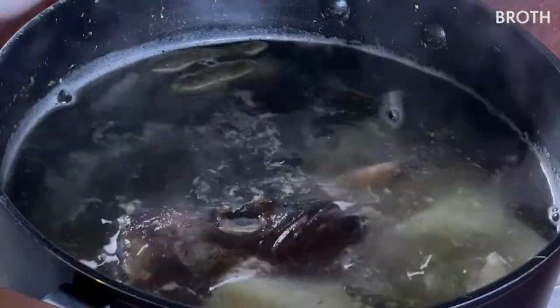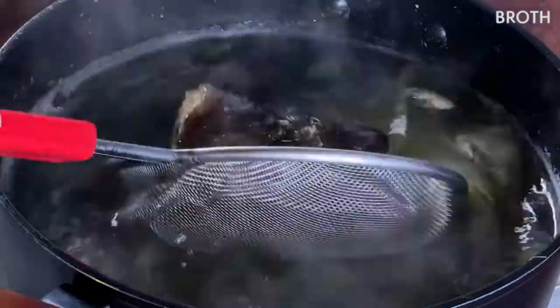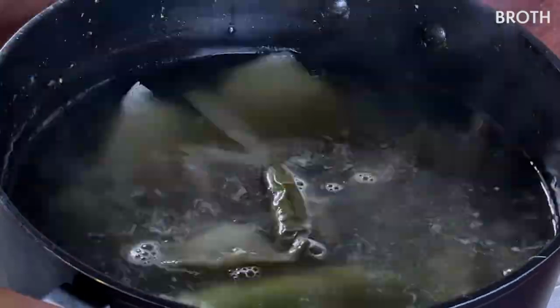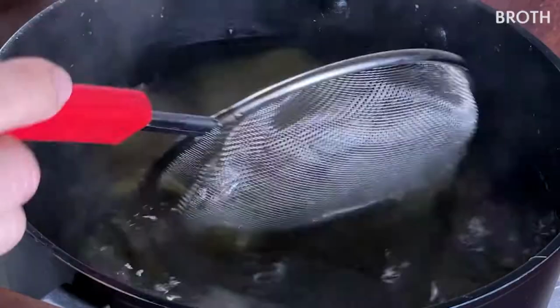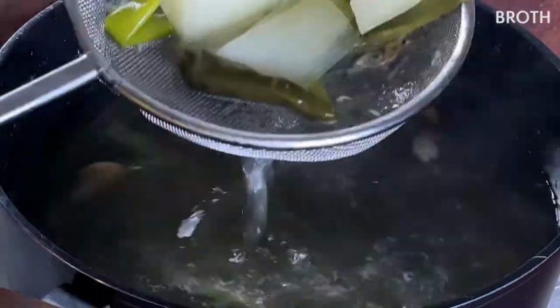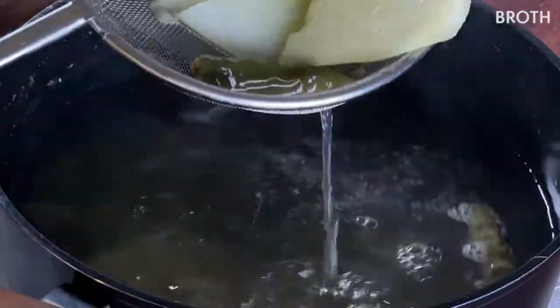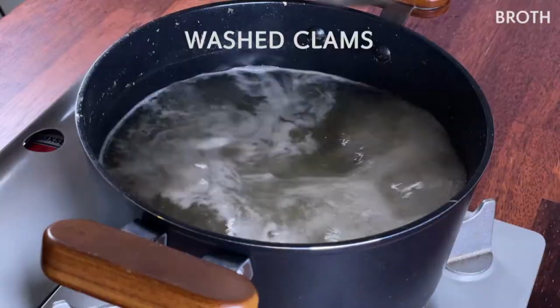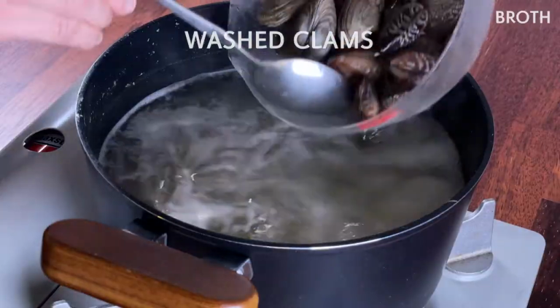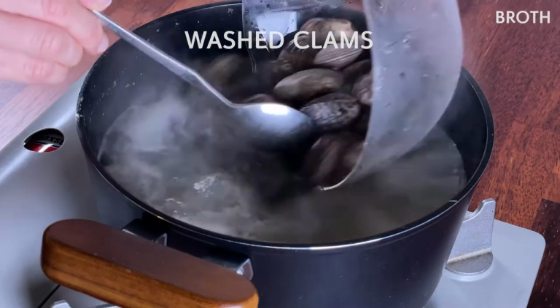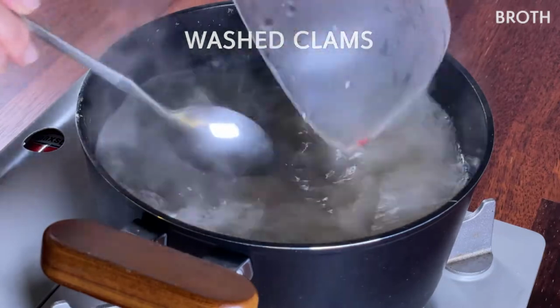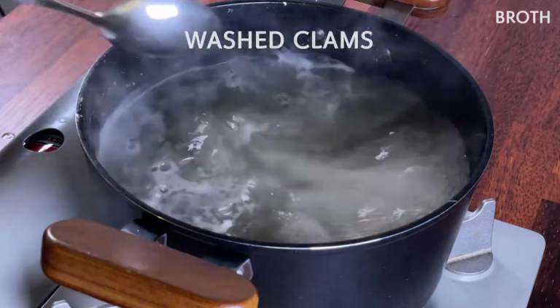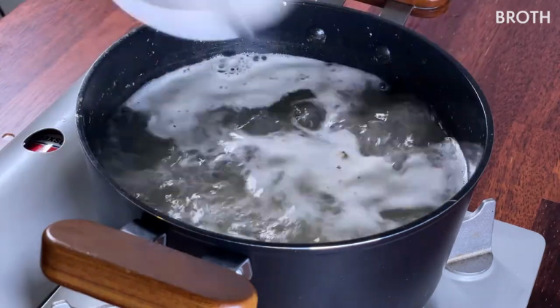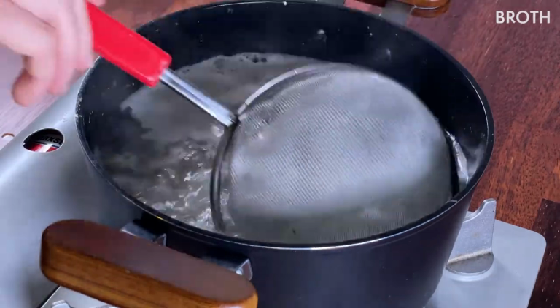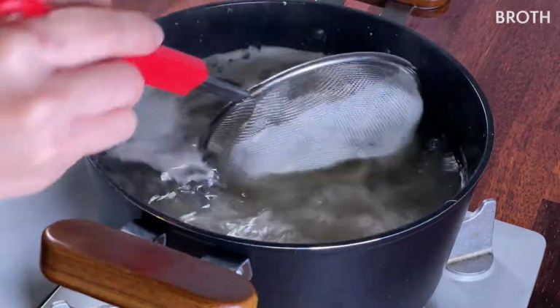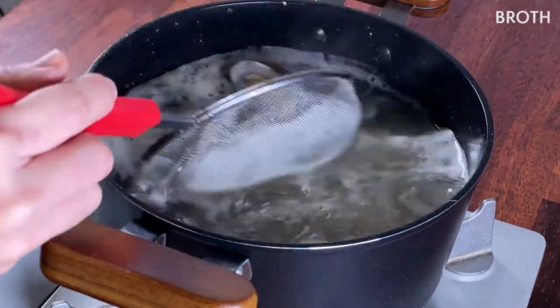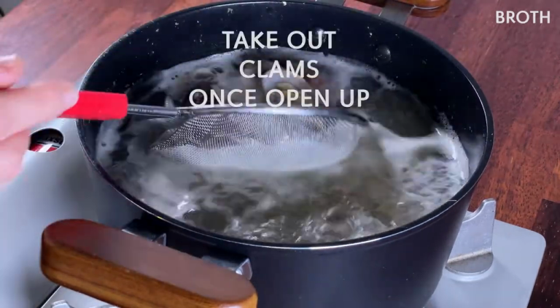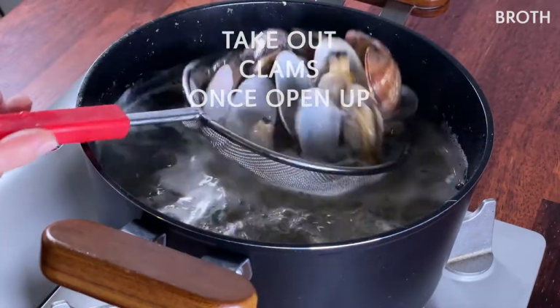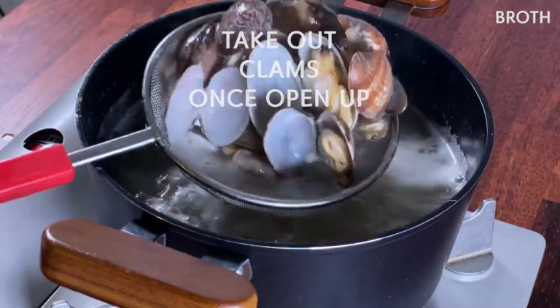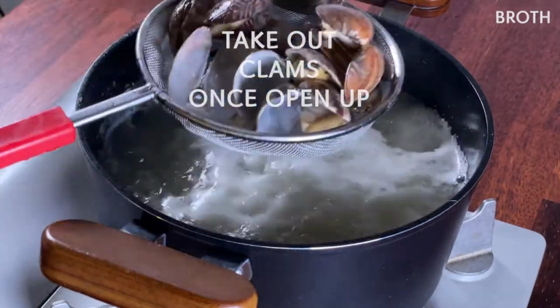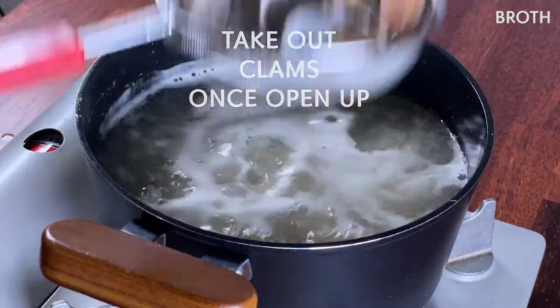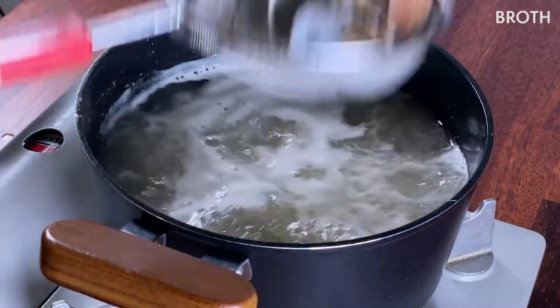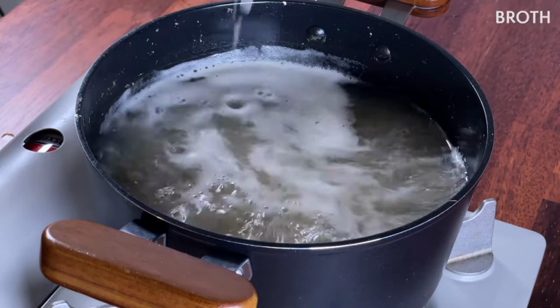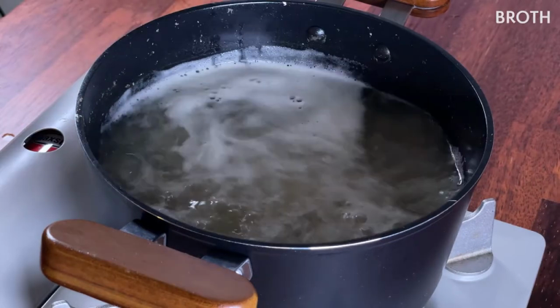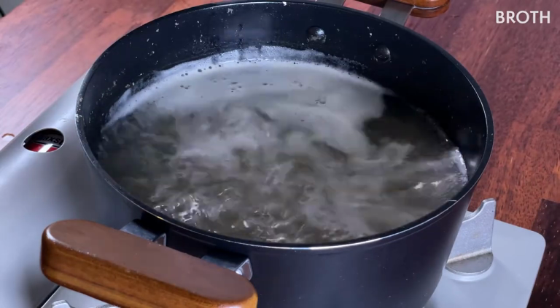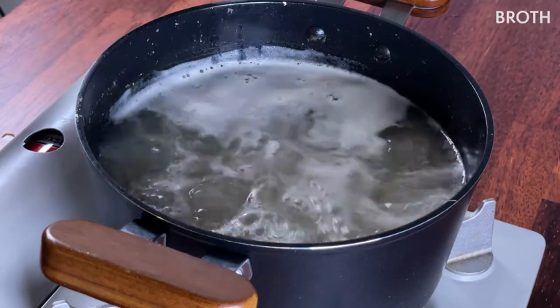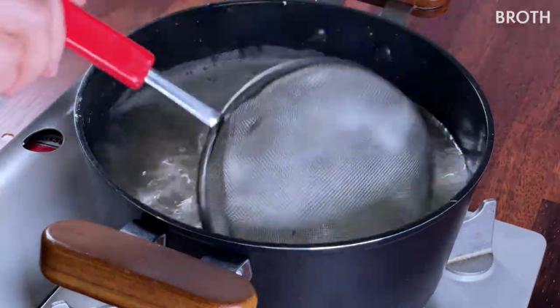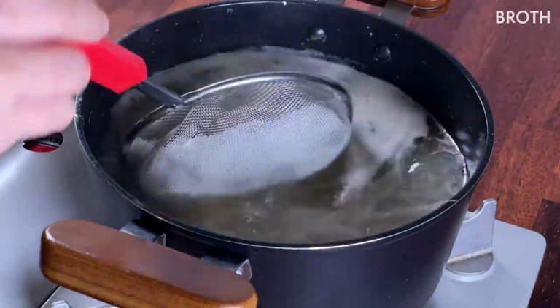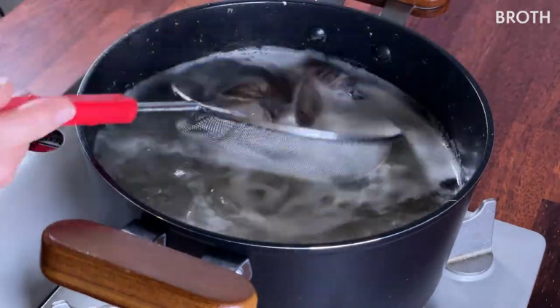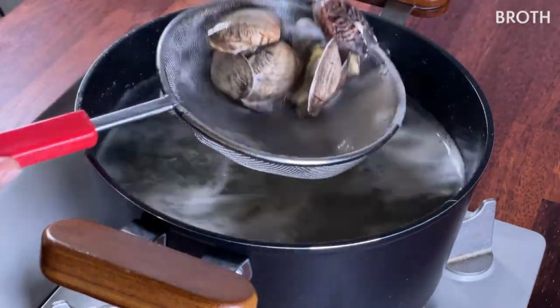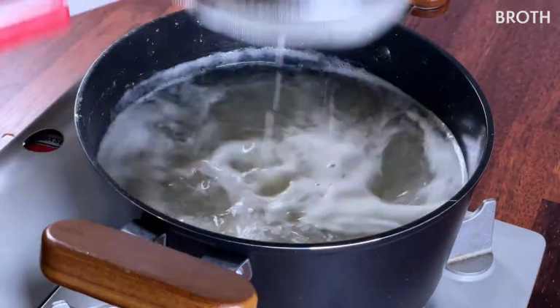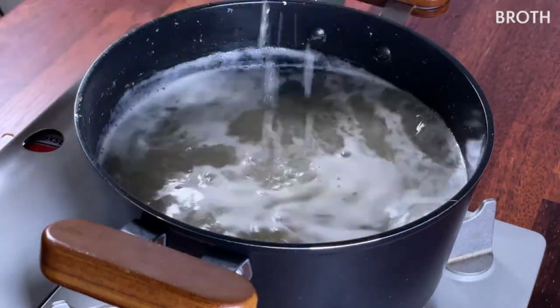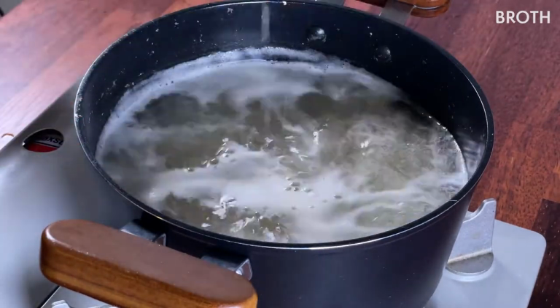Now take out all the ingredients and add your clams. But once they open up, take your clams out into a separate bowl. We want our clams to make good broth but also want to eat plump and juicy meat.